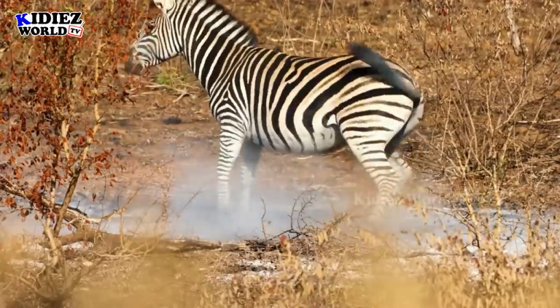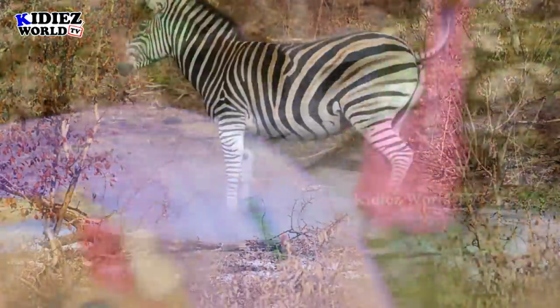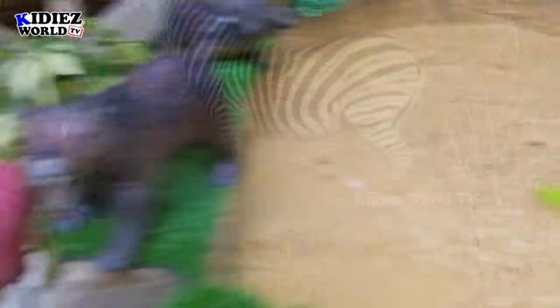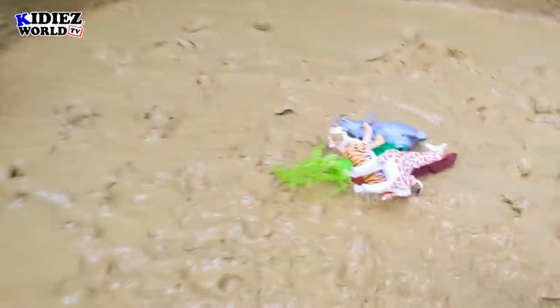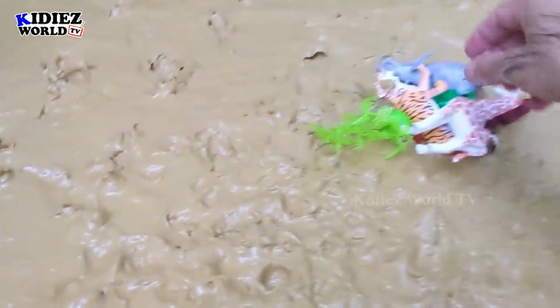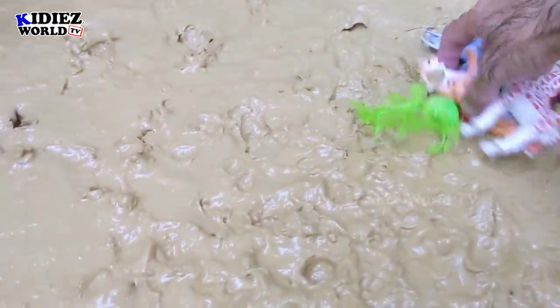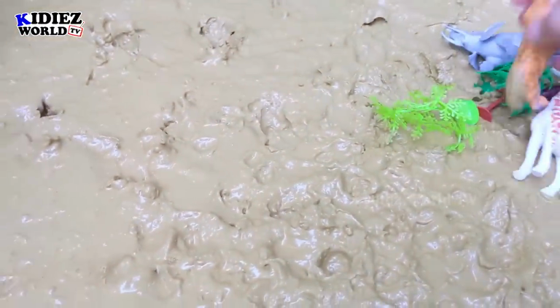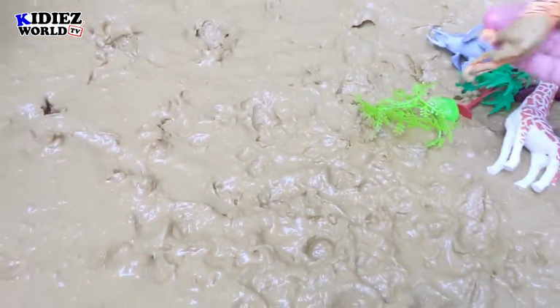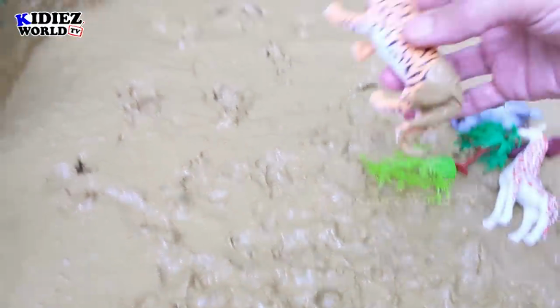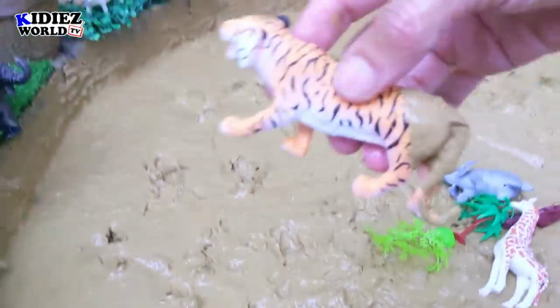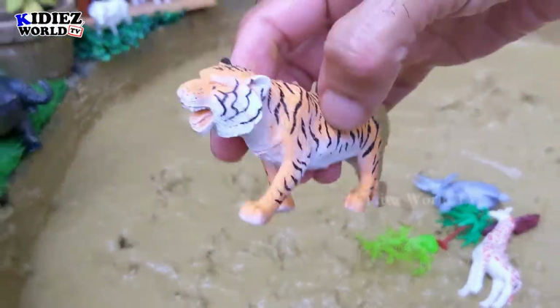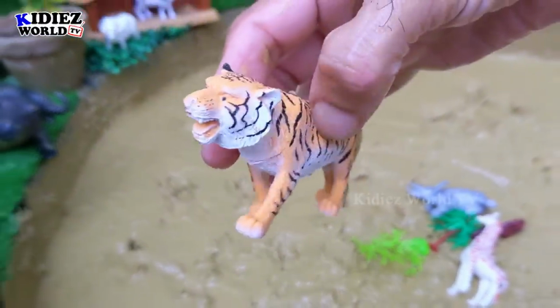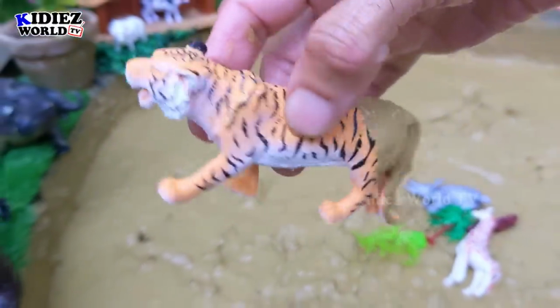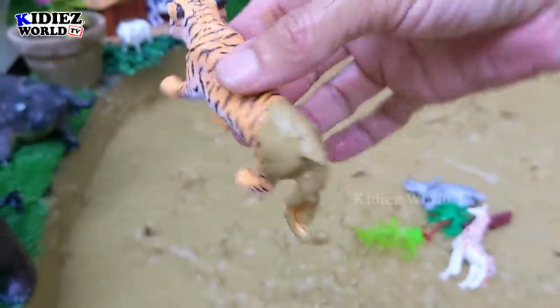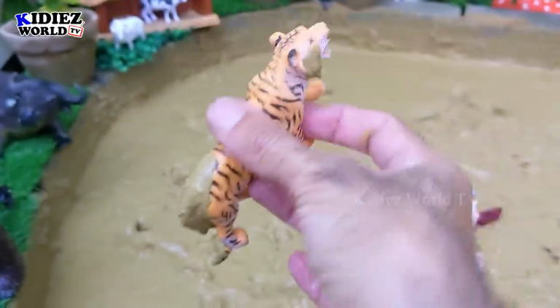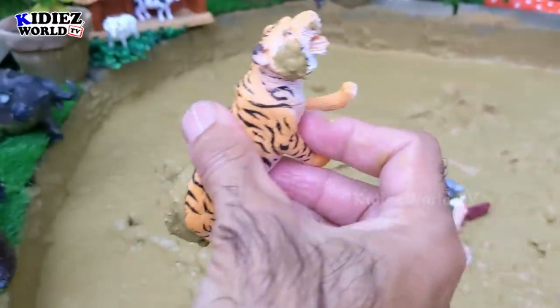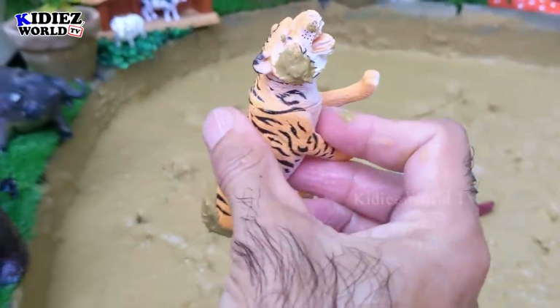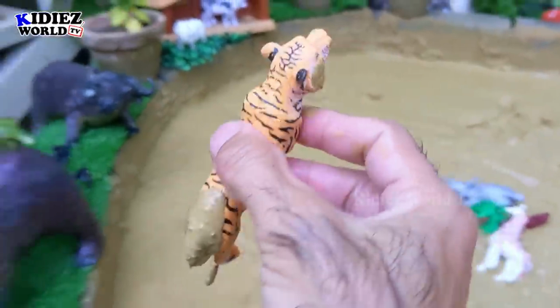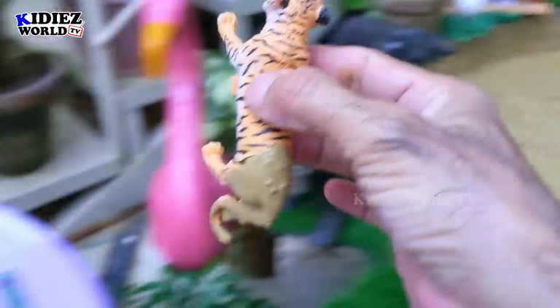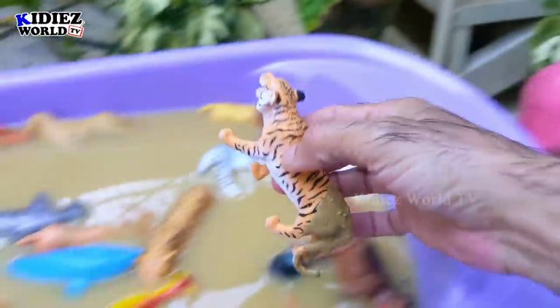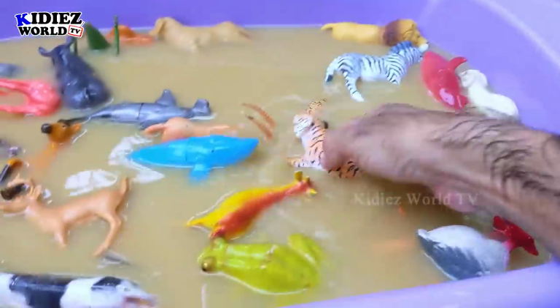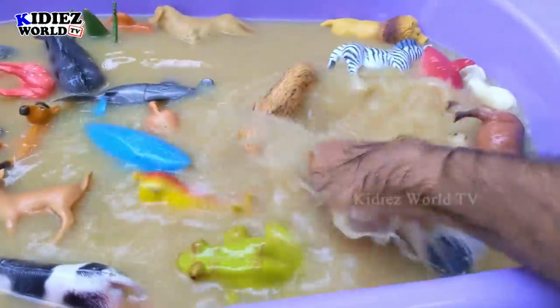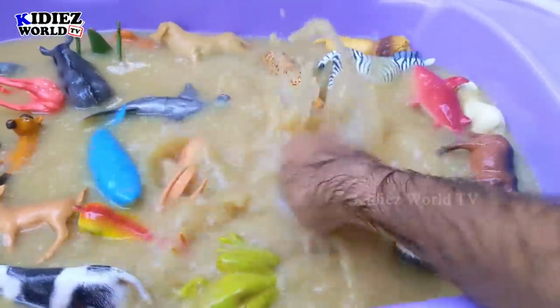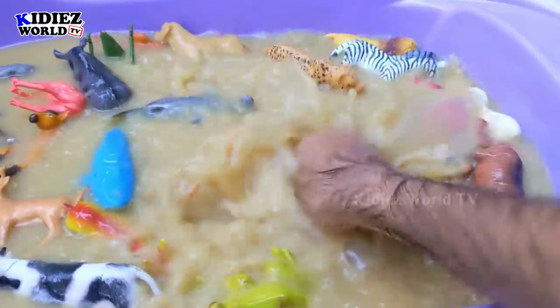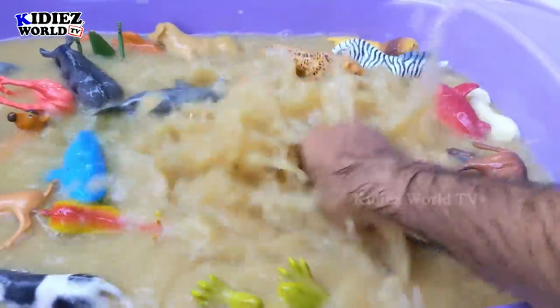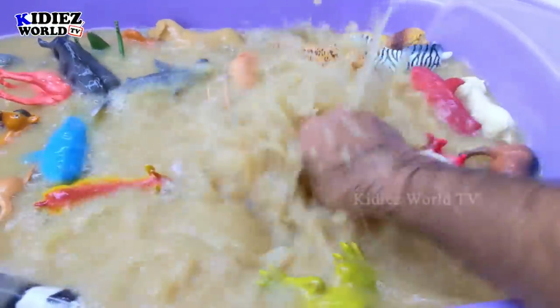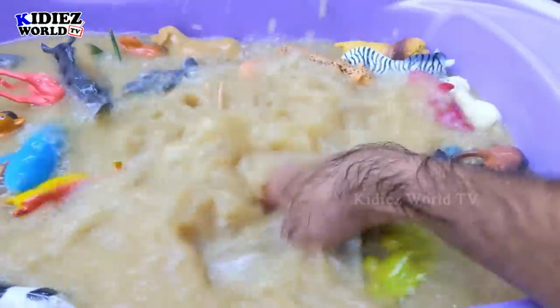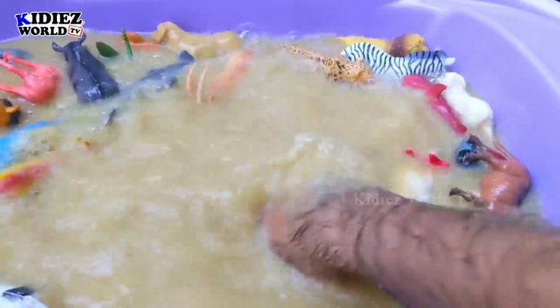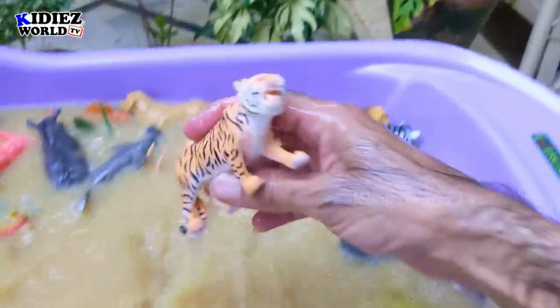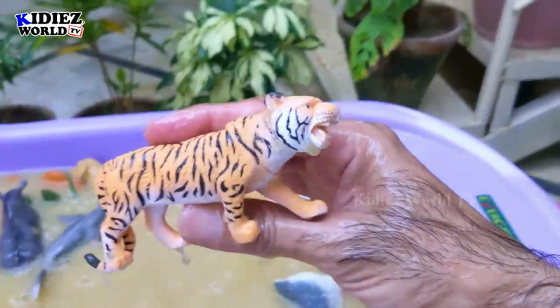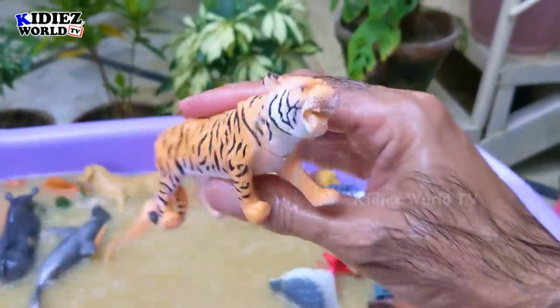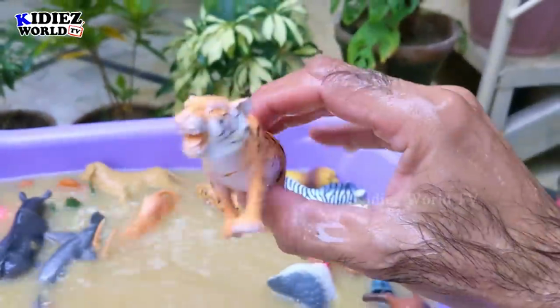The next one is tiger — wow, that's a very aggressive tiger! Let's wash him. Here we go — tiger!